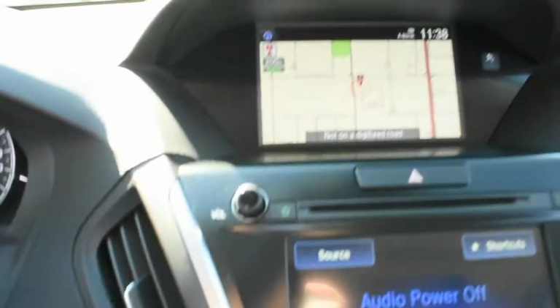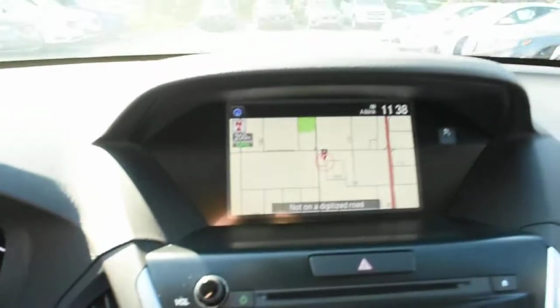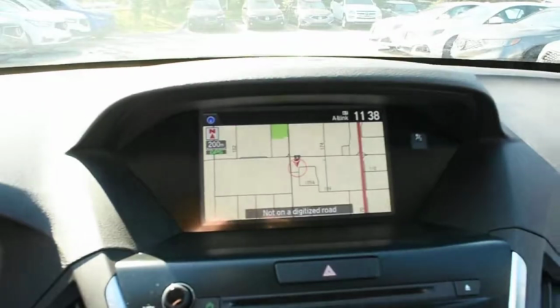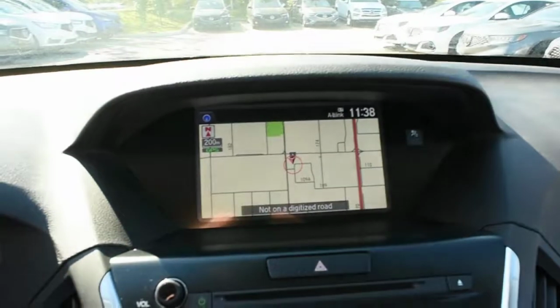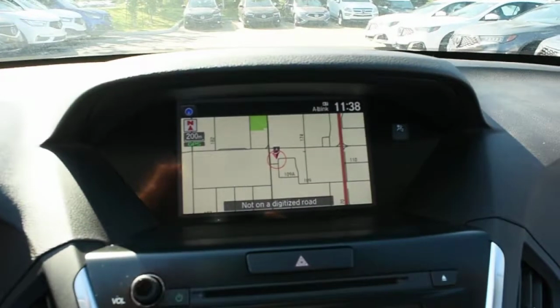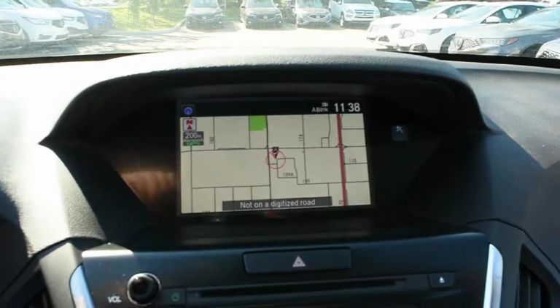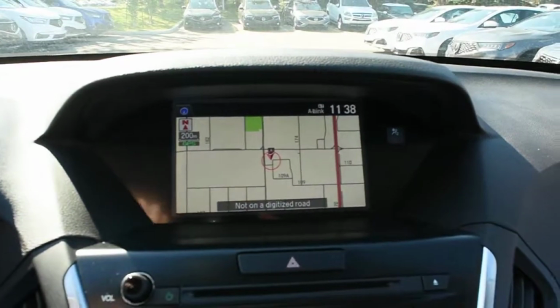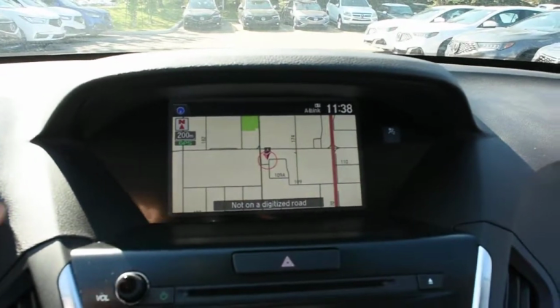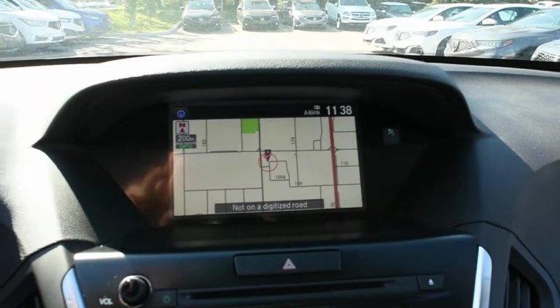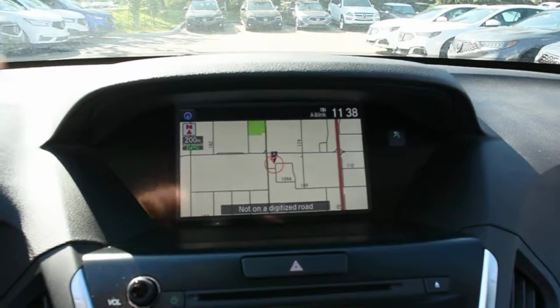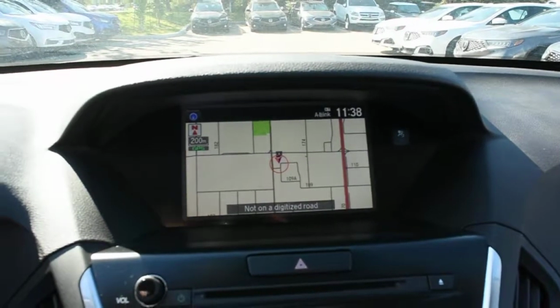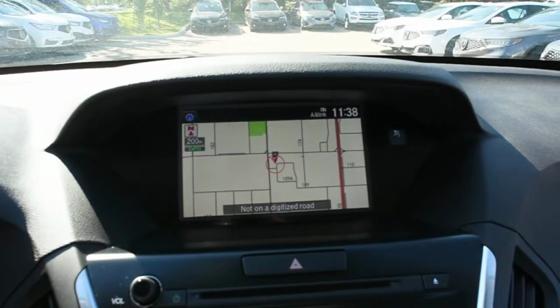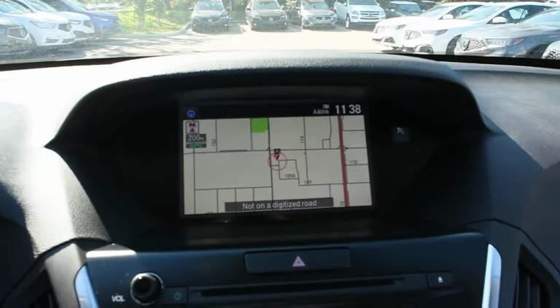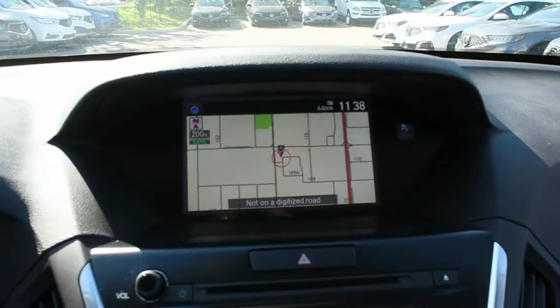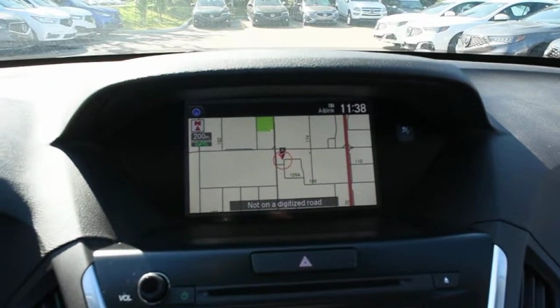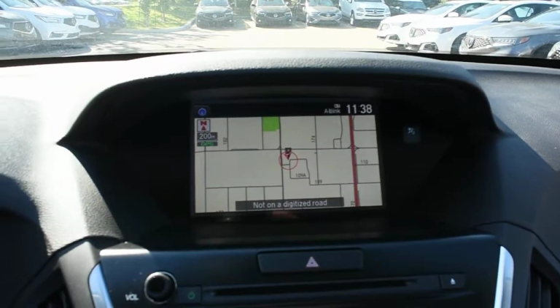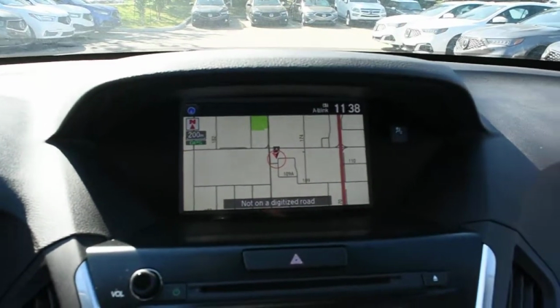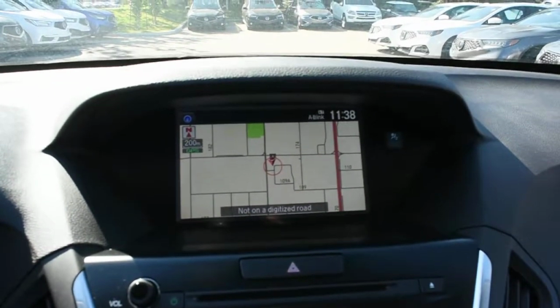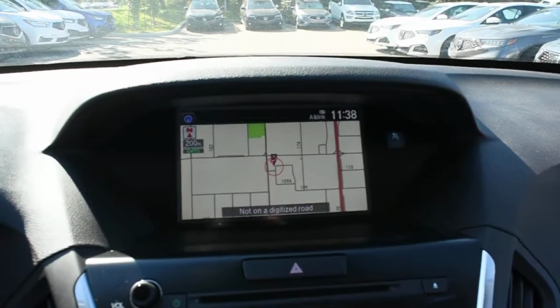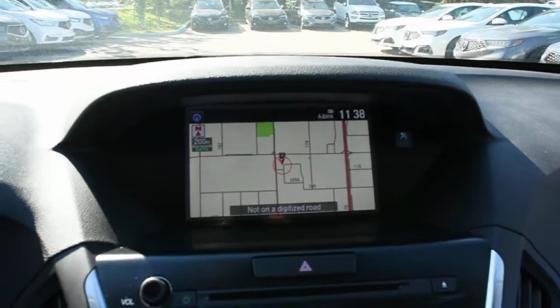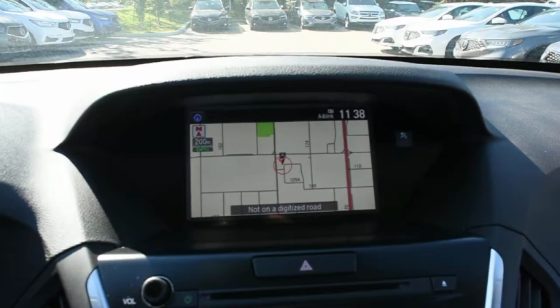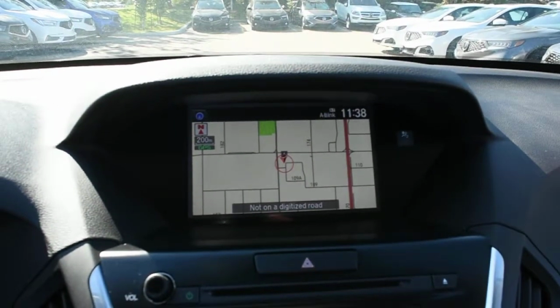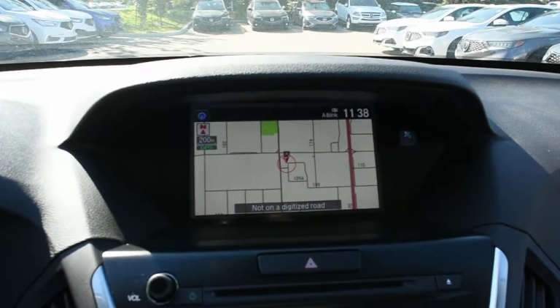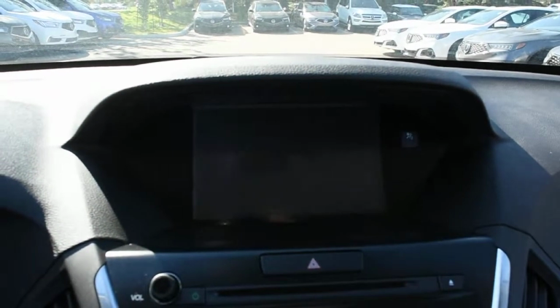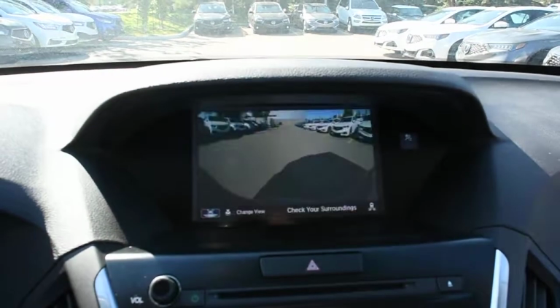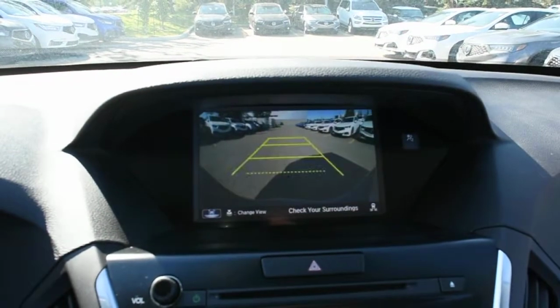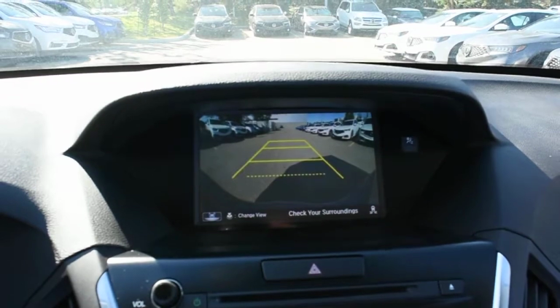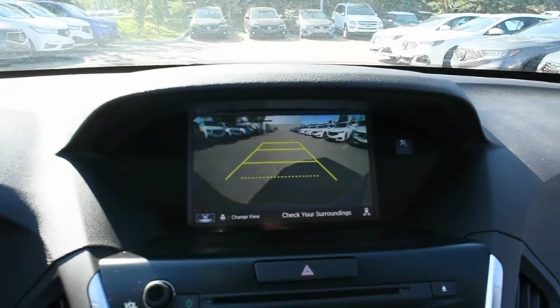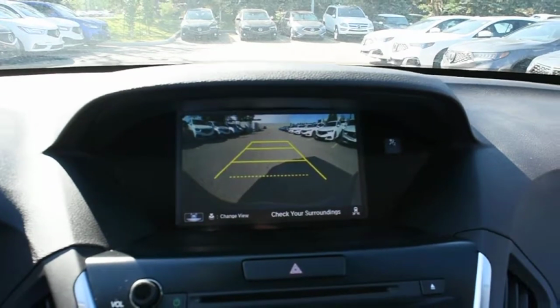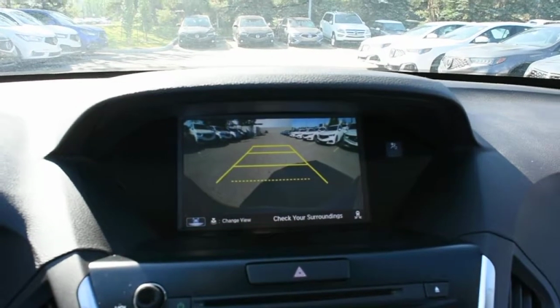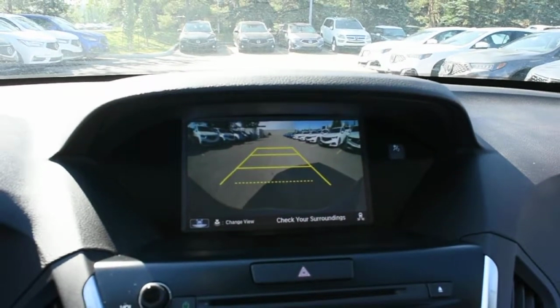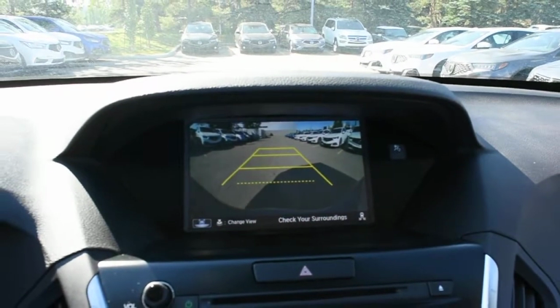Up top here, in your 8-inch display, this does have your Acura navigation screen. Flipping this into reverse, it does come with your rear view camera system offering guidelines.